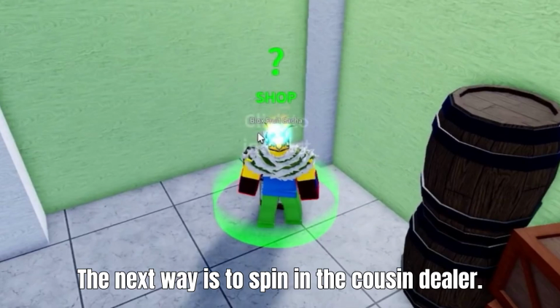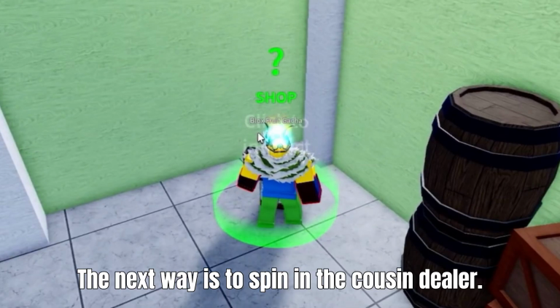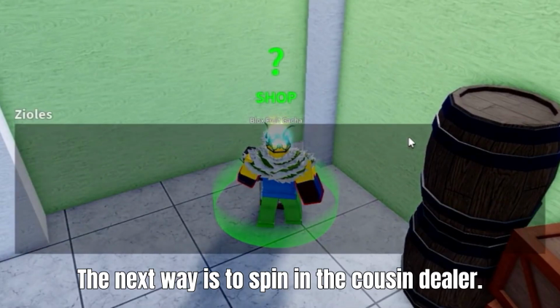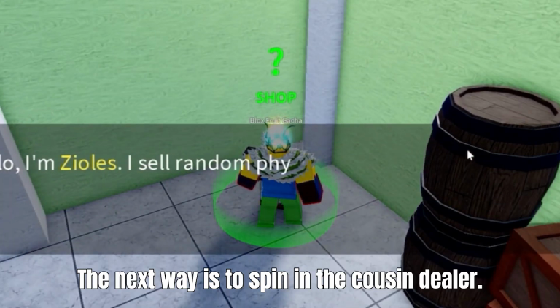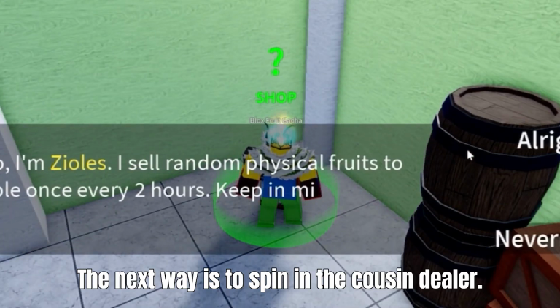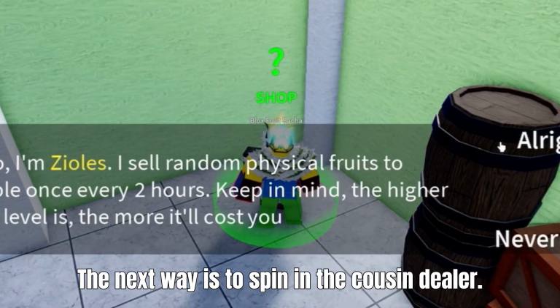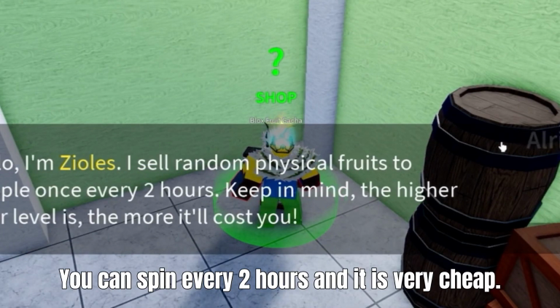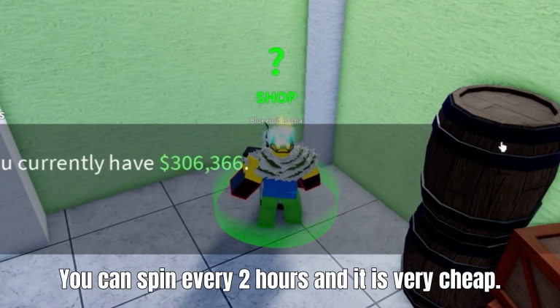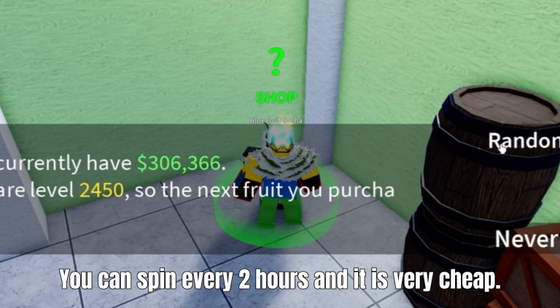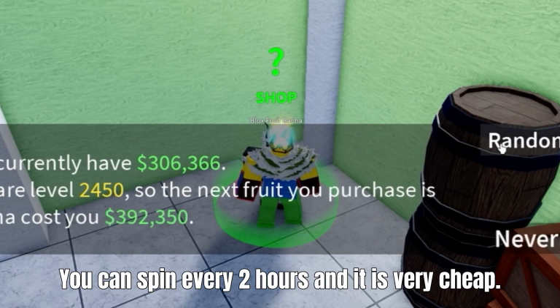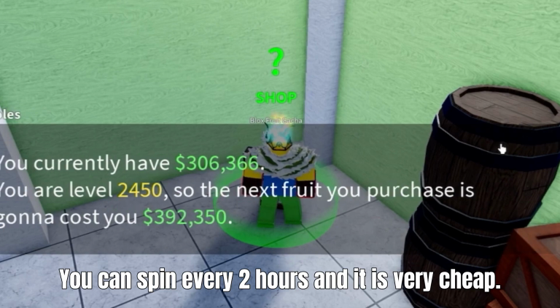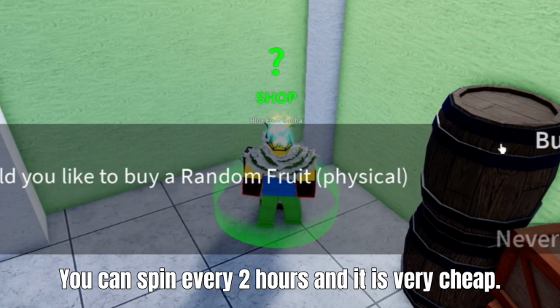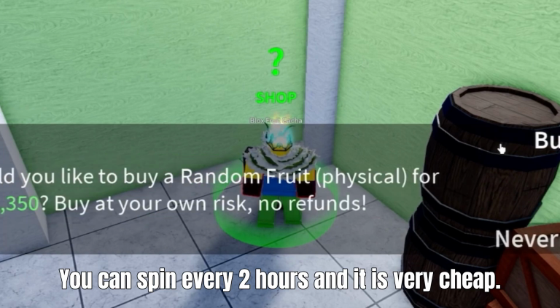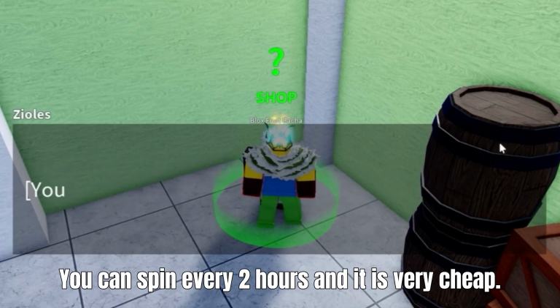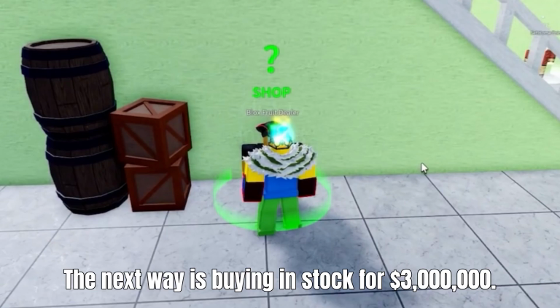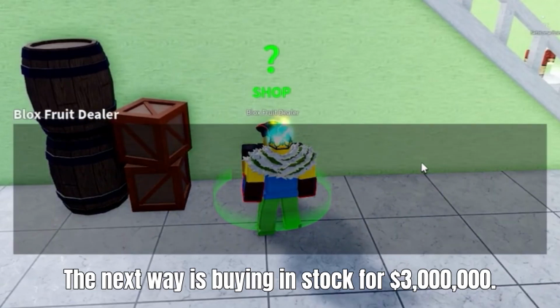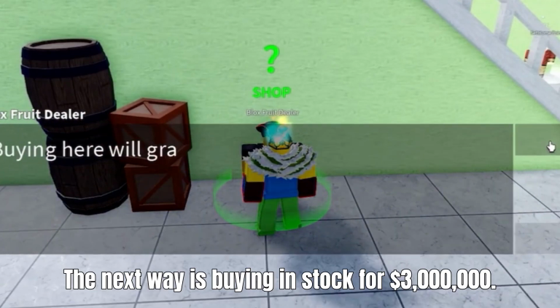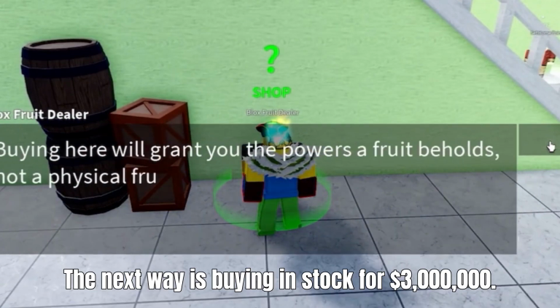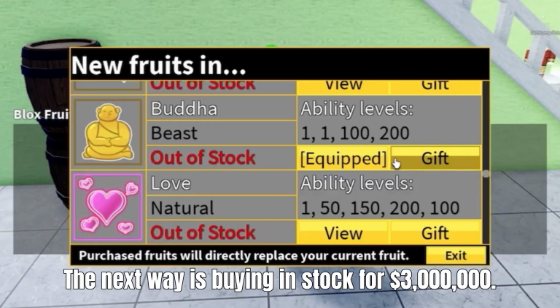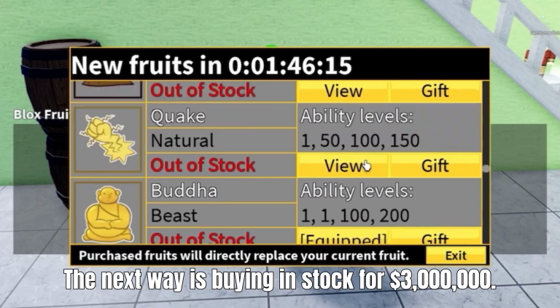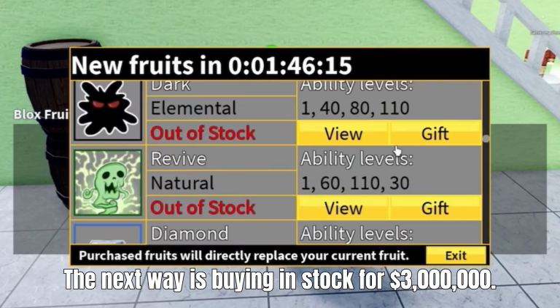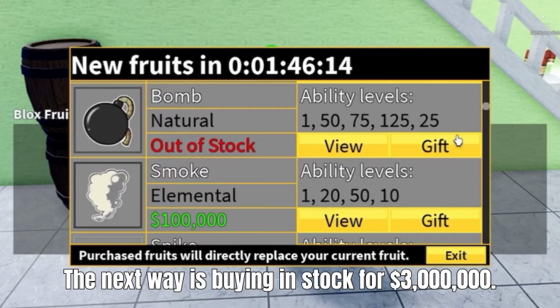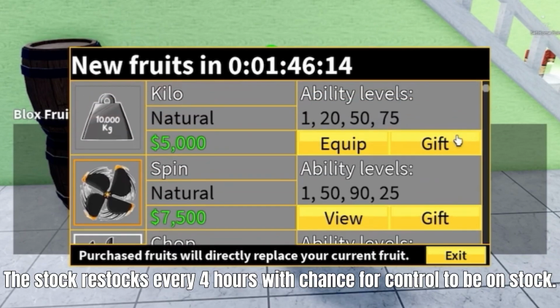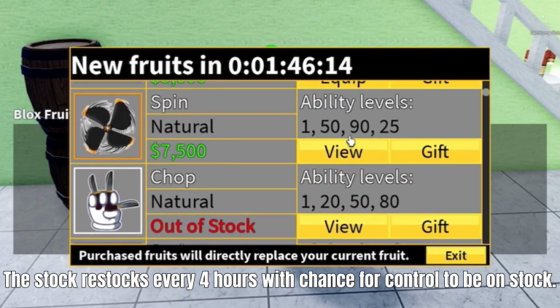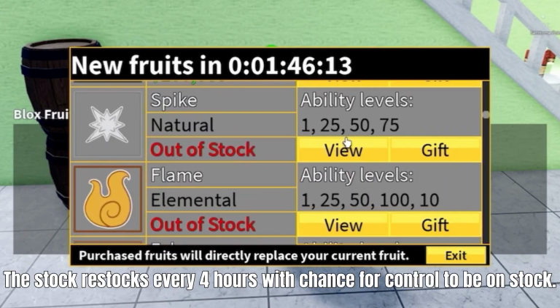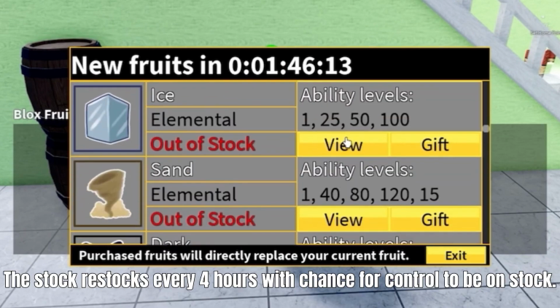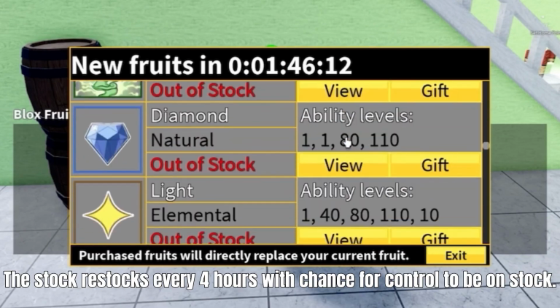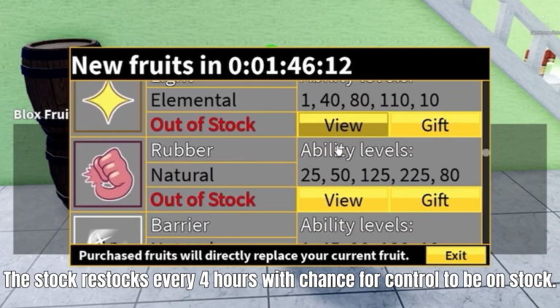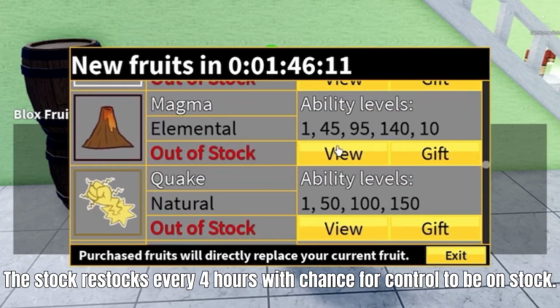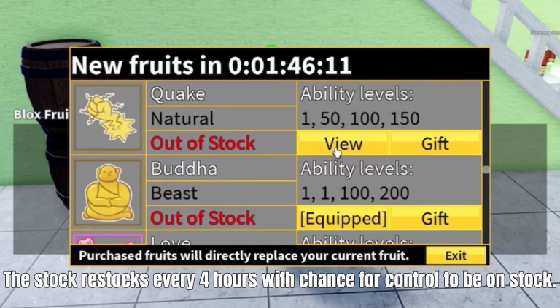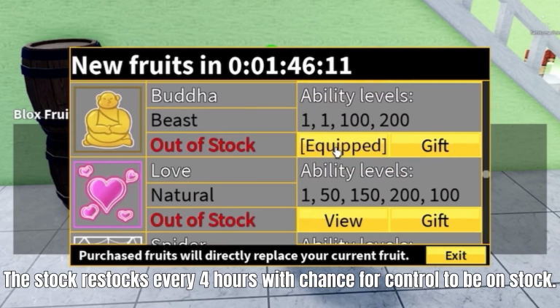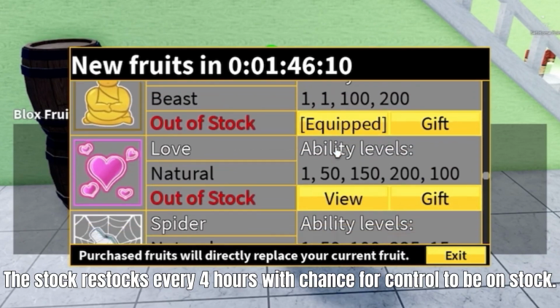The next way is to spin in the cousin dealer. You can spin every 2 hours and it is very cheap. The next way is buying in stock for 3 million cash. The stock restocks every 4 hours with a chance for control to be in stock.